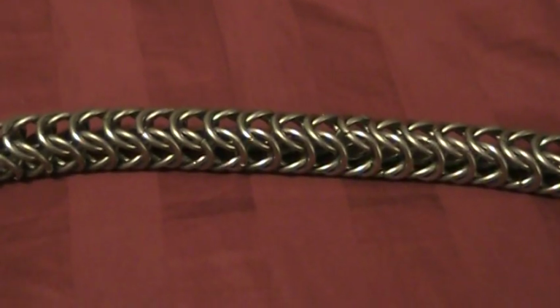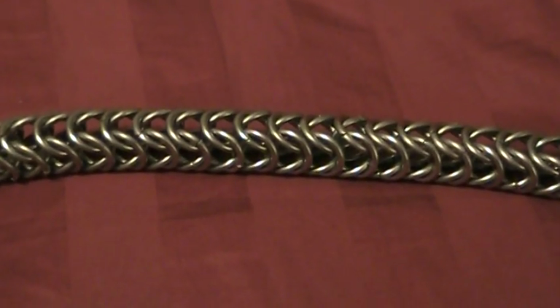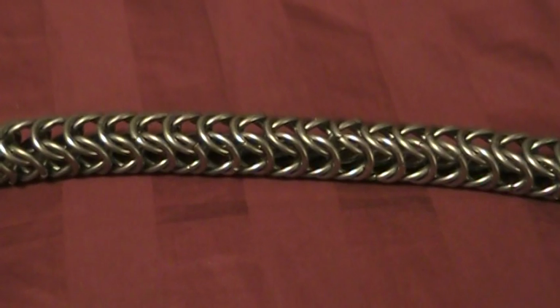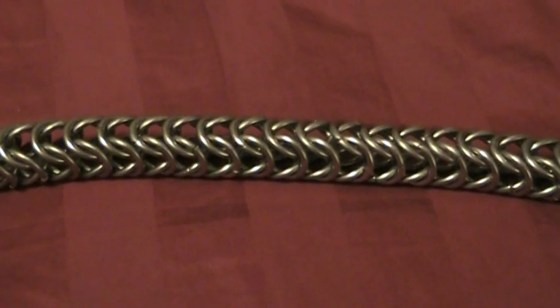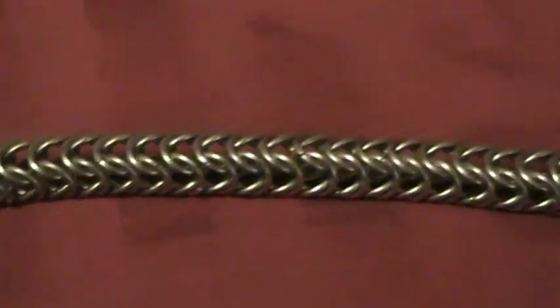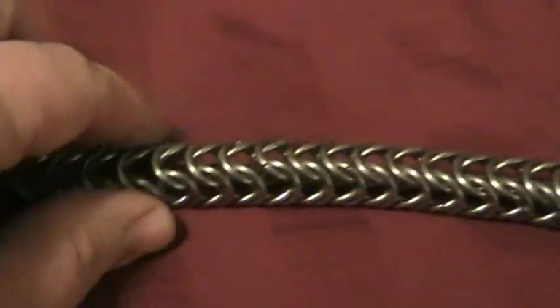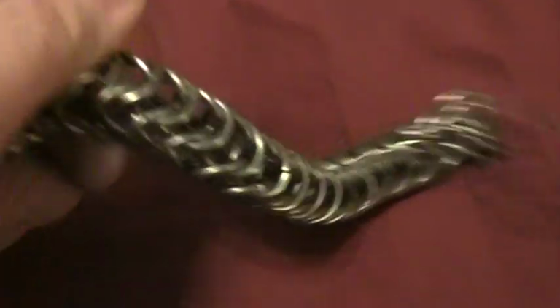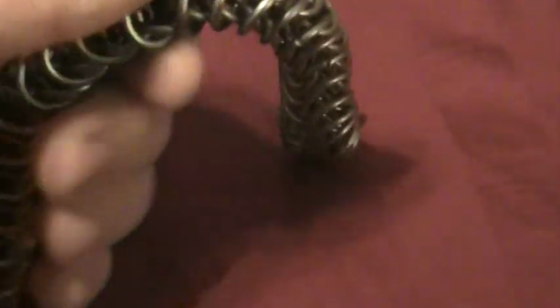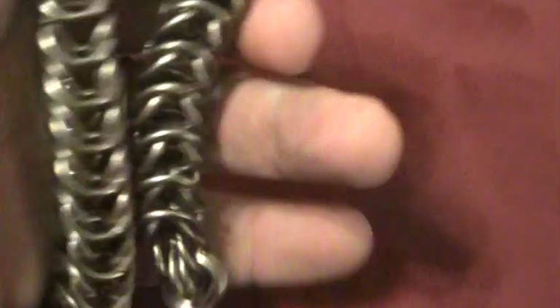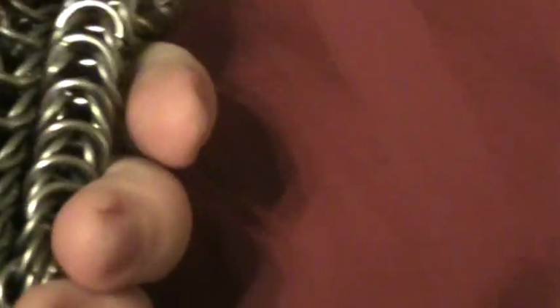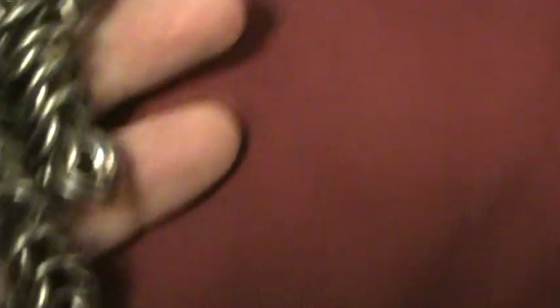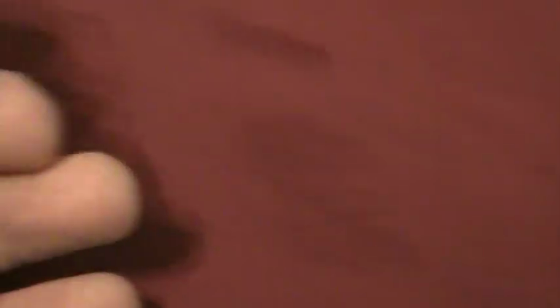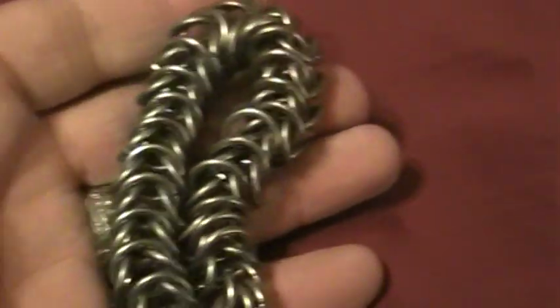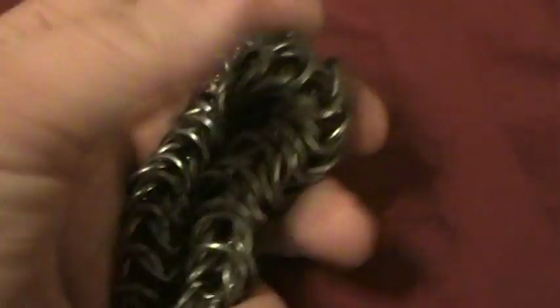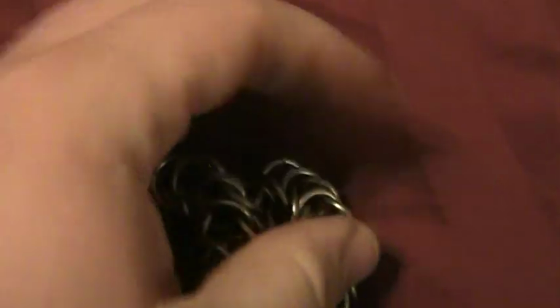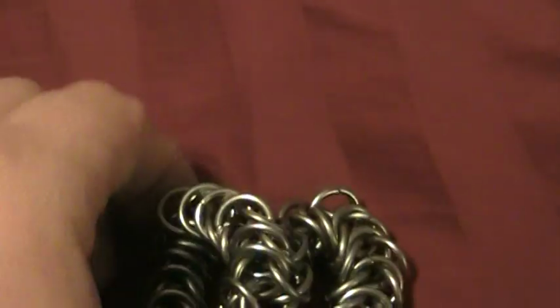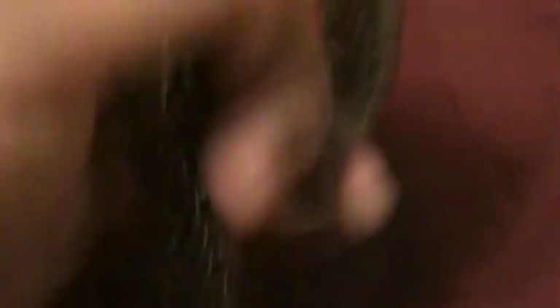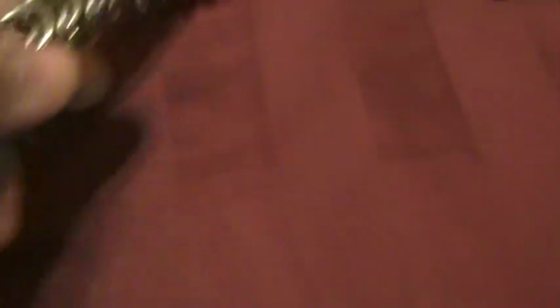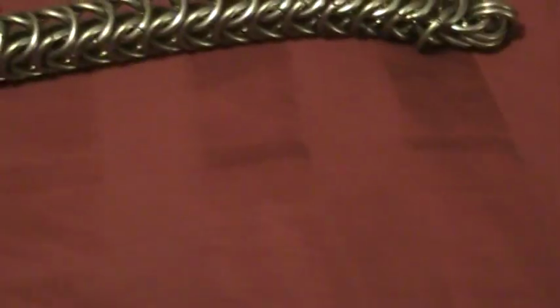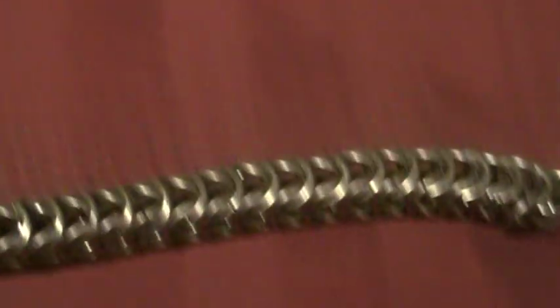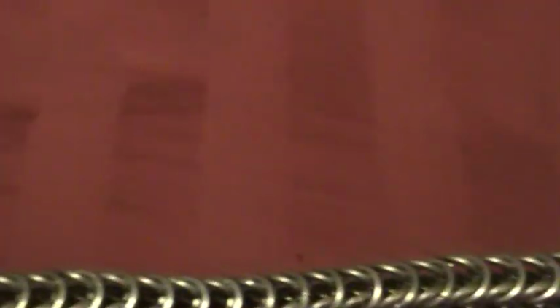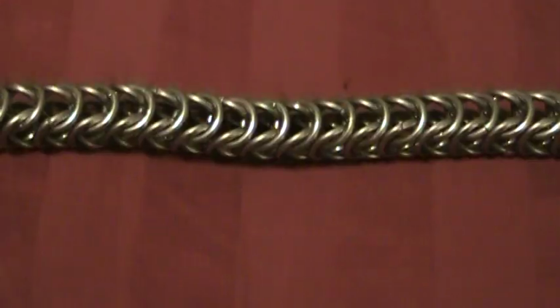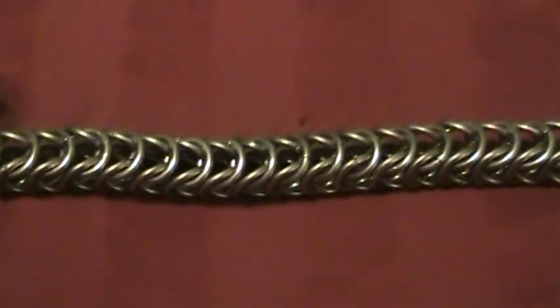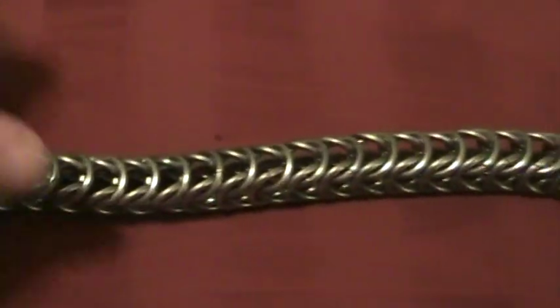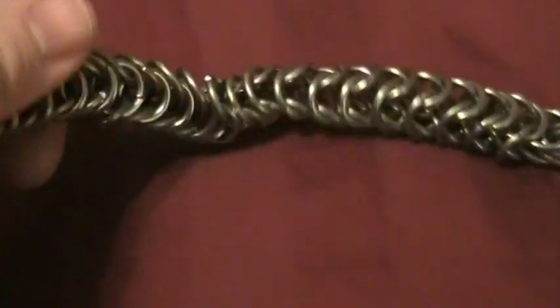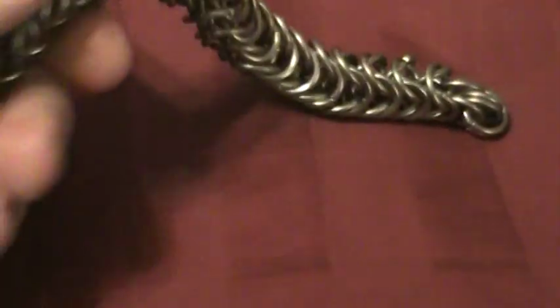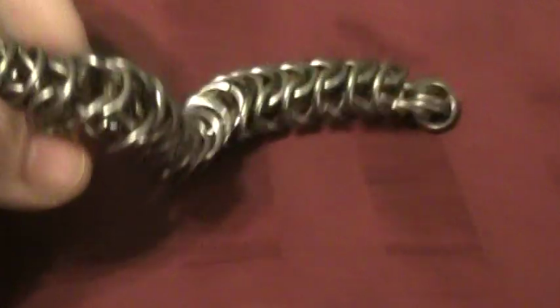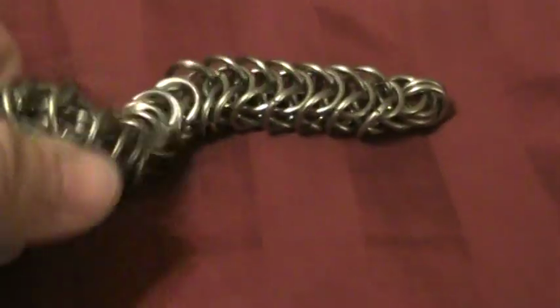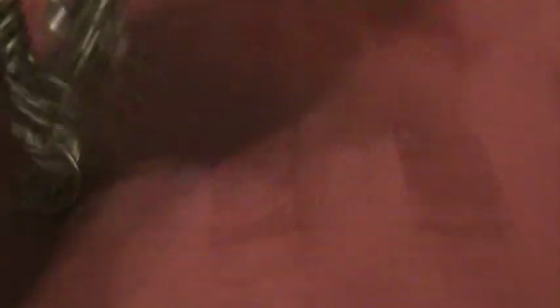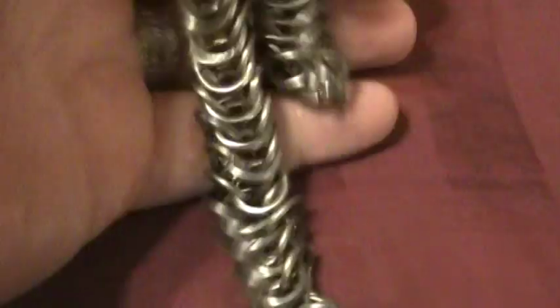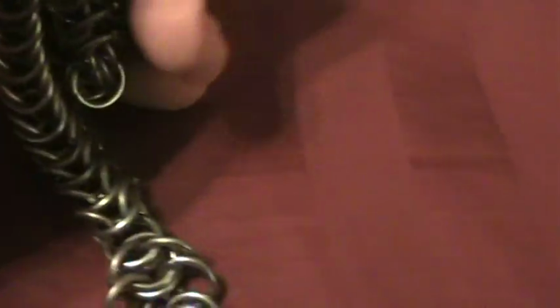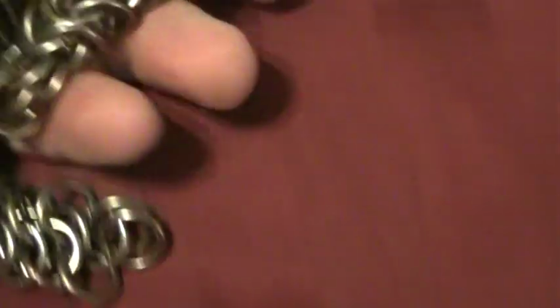Just to give you some ideas of what things you could do with the chainmail. You can see it folds real easy. It's just like a kind of a piece of nylon rope with the same diameter. It folds, you know.